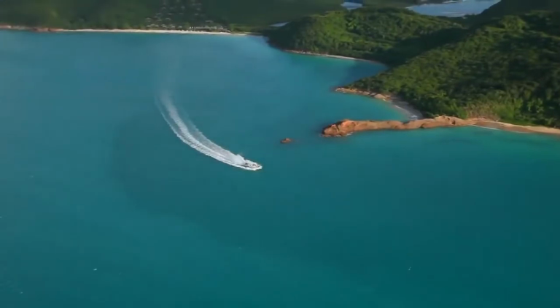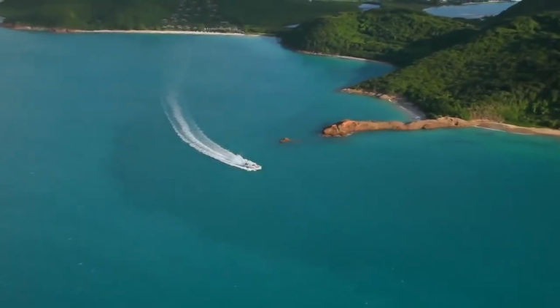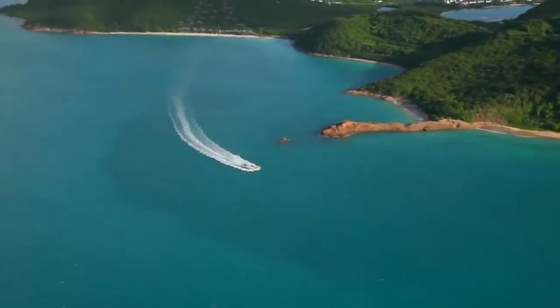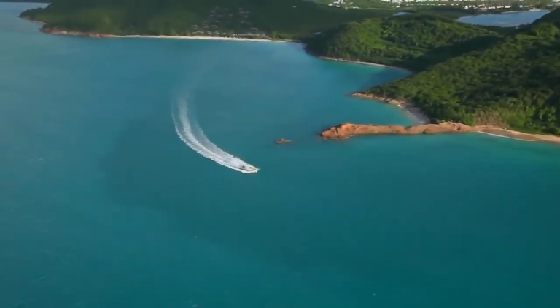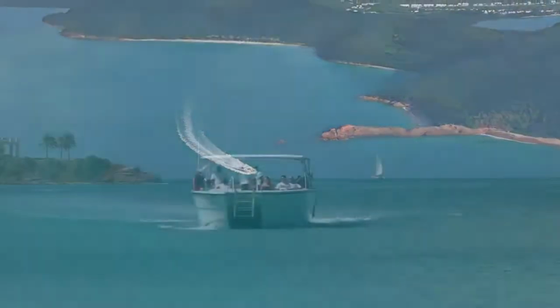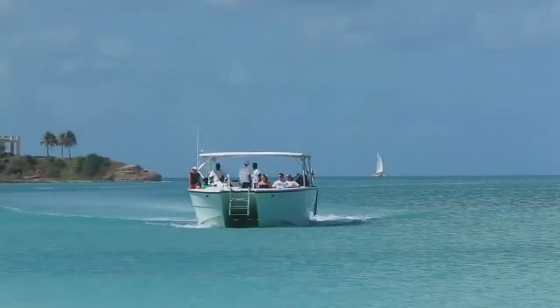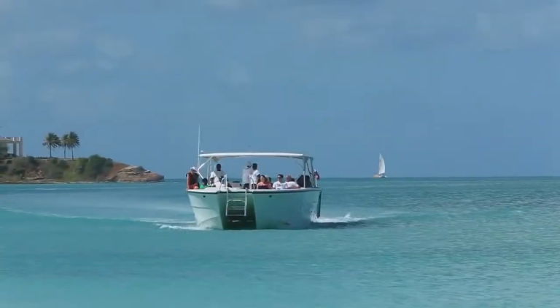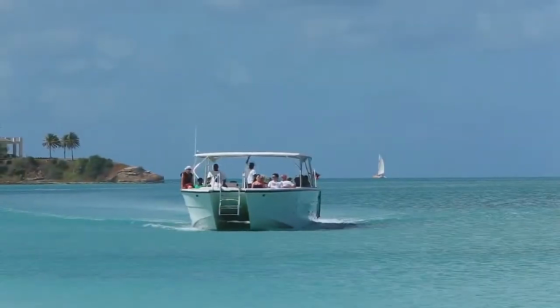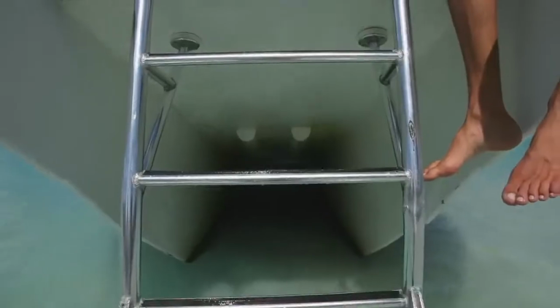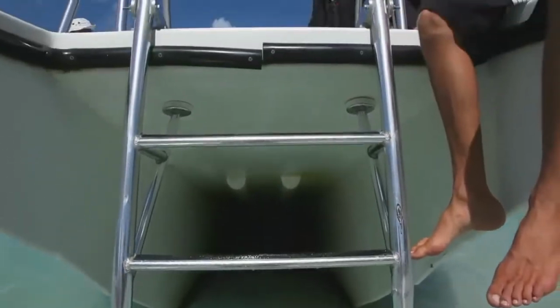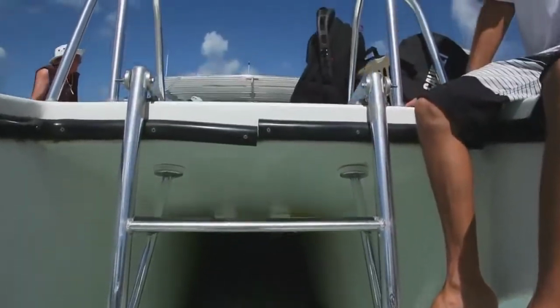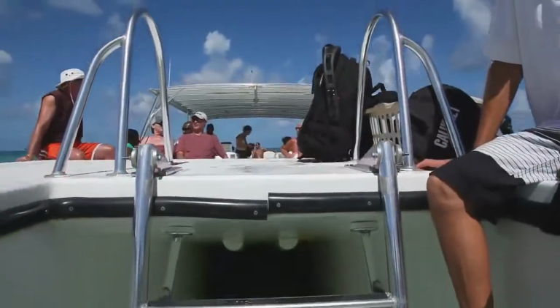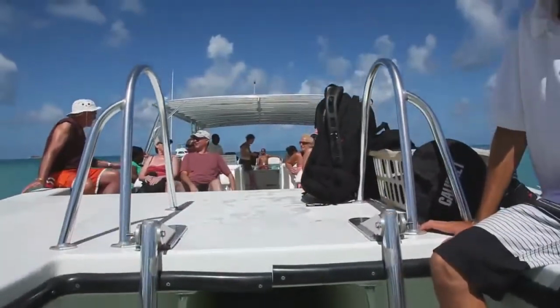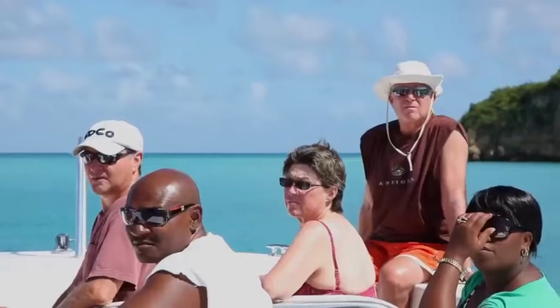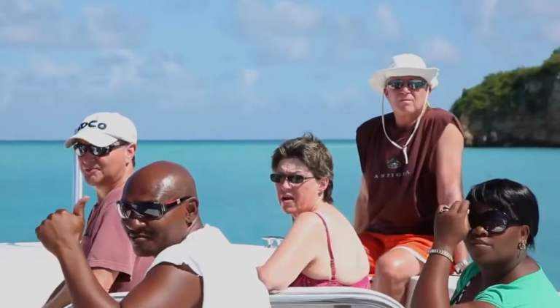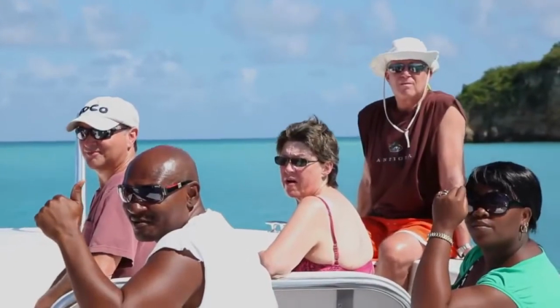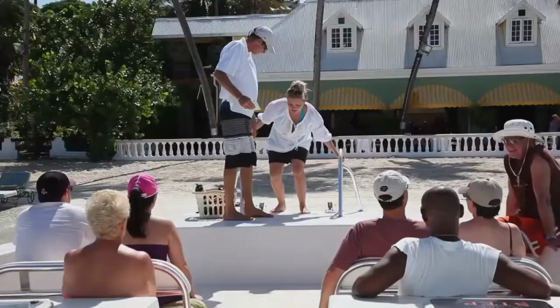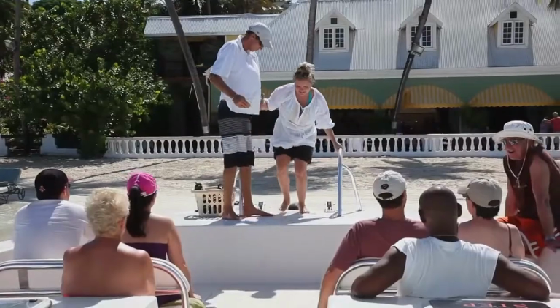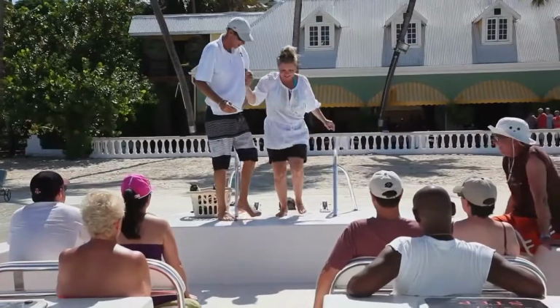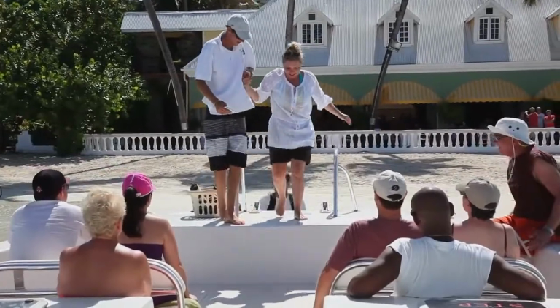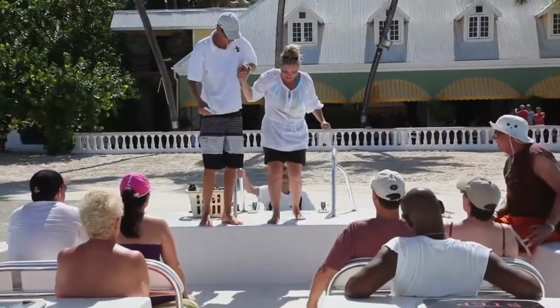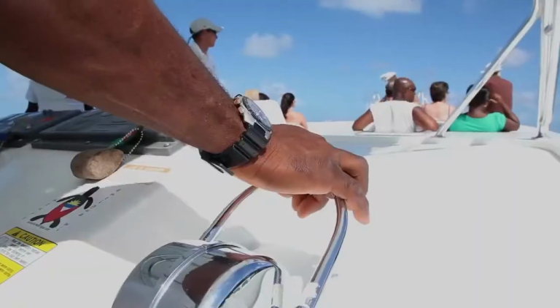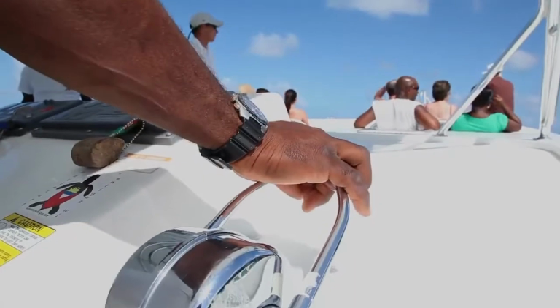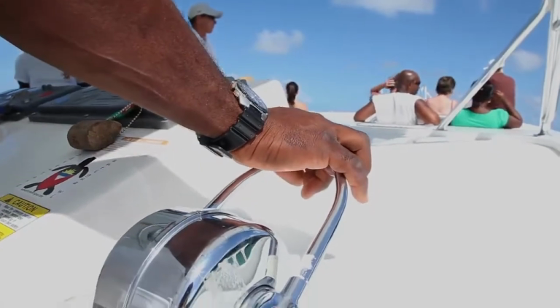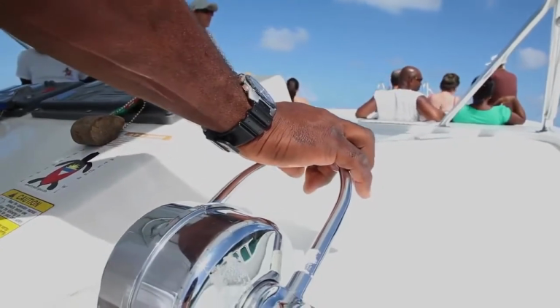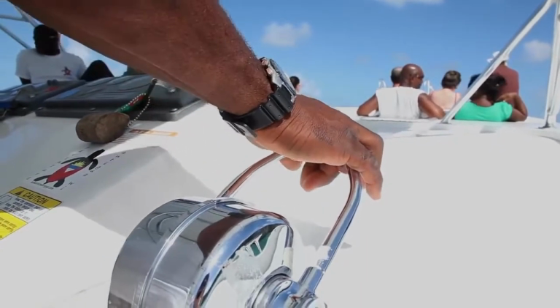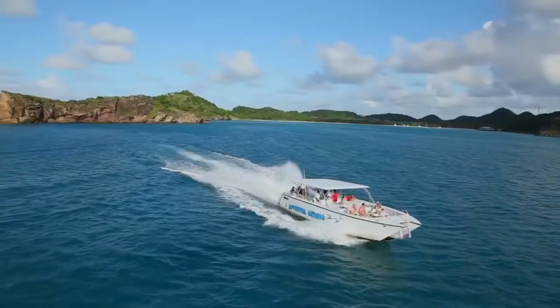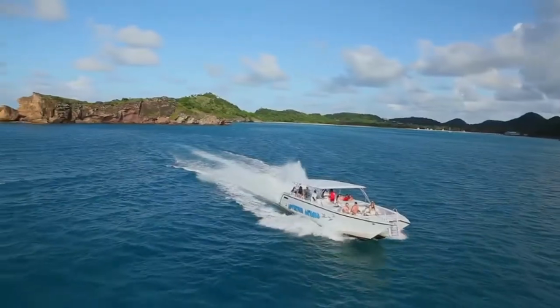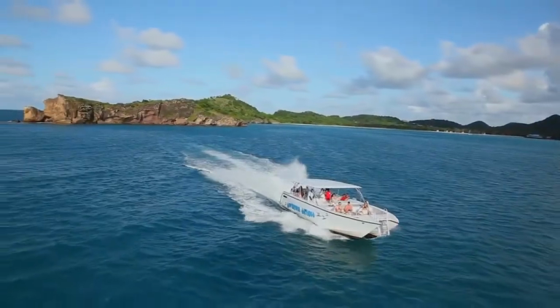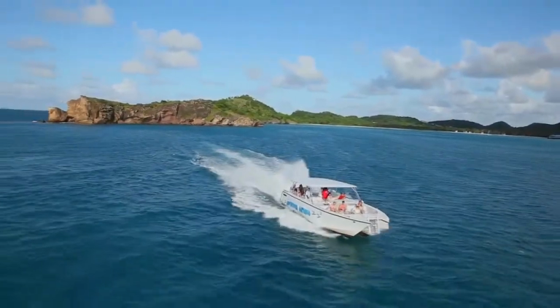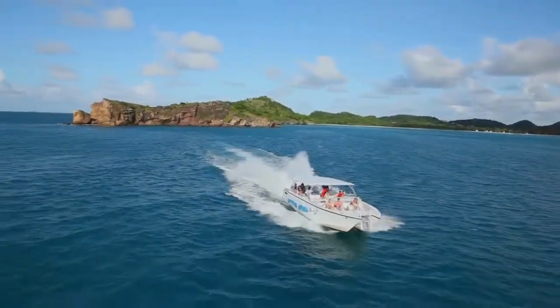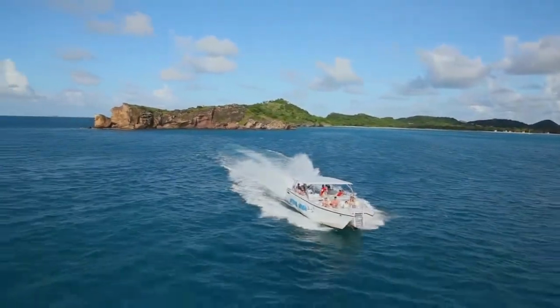Our tour today is going to start at your hotel or at your cruise ship arrival point. The boat pulls right into the beach. We have big wide ladders and staff there, crew members, helping you onto the boat. Before you know it, we're on our way up to the islands.